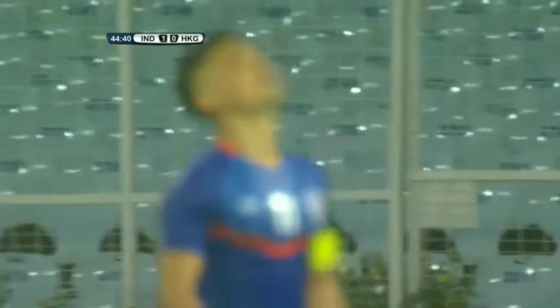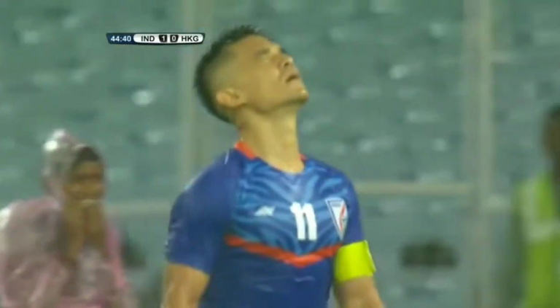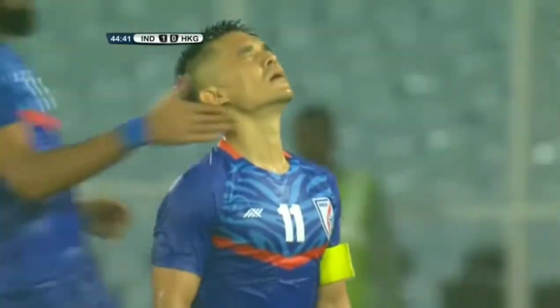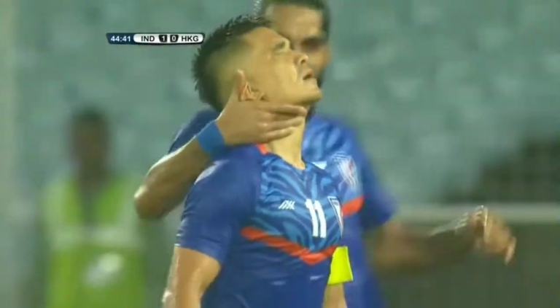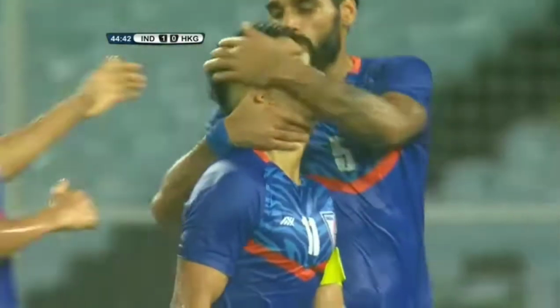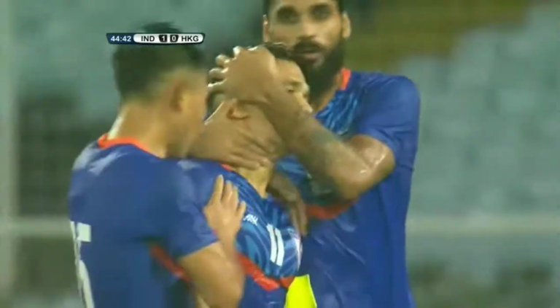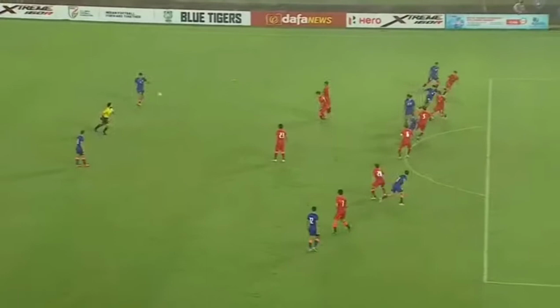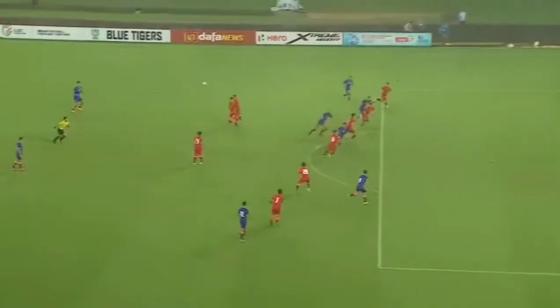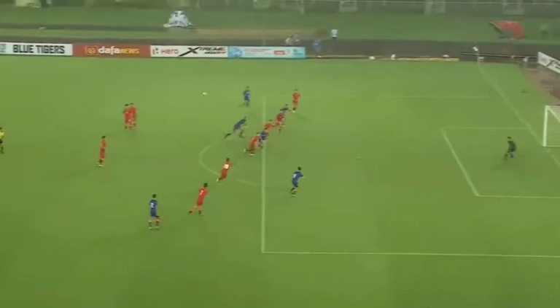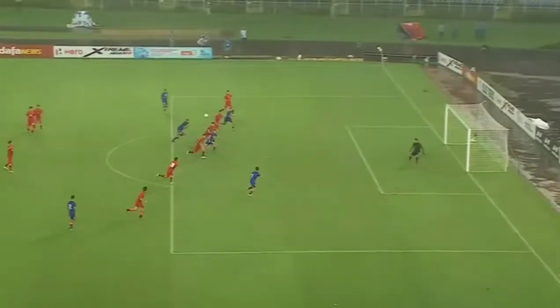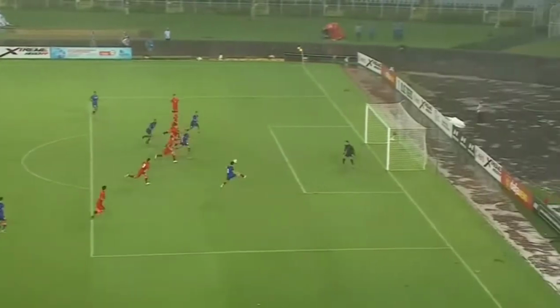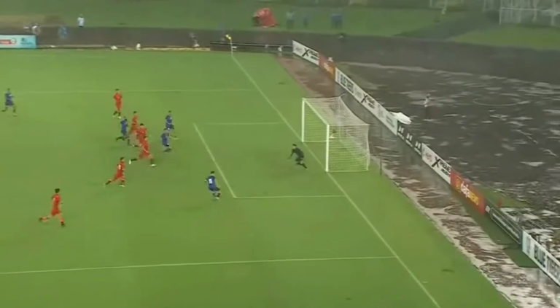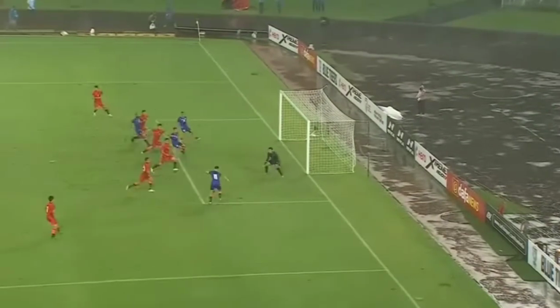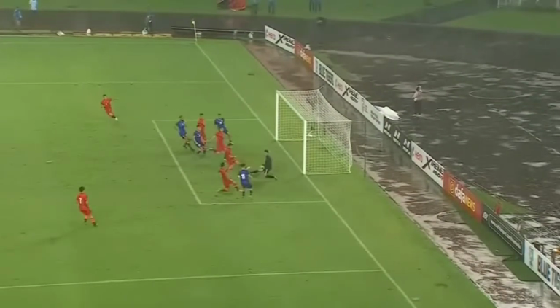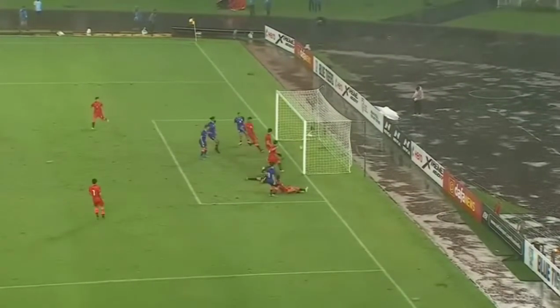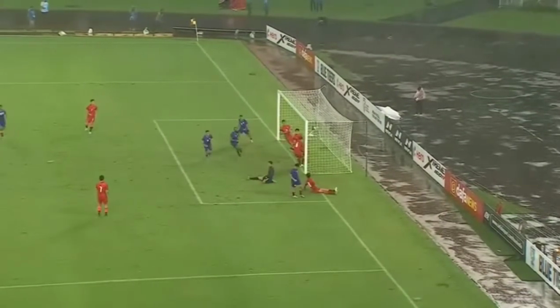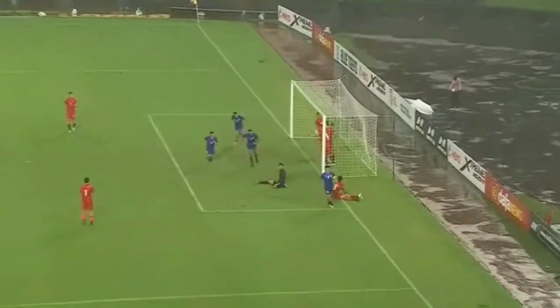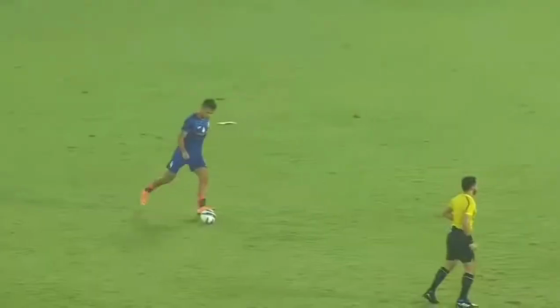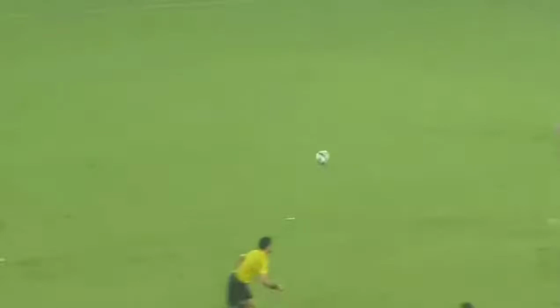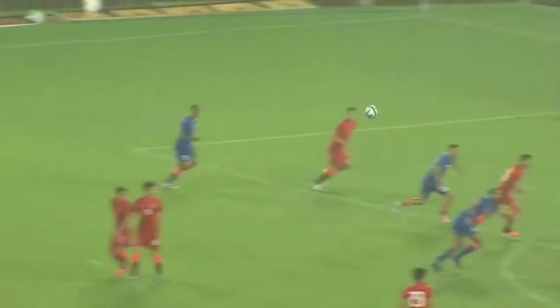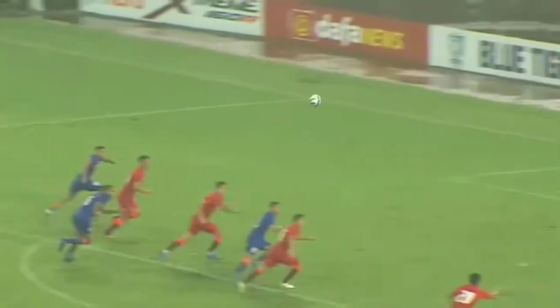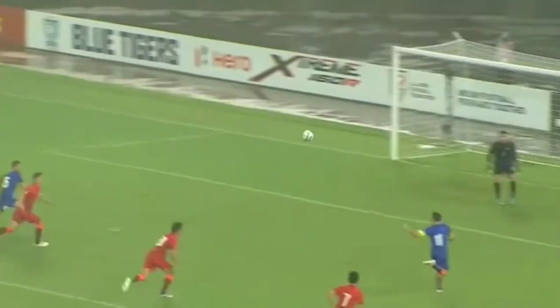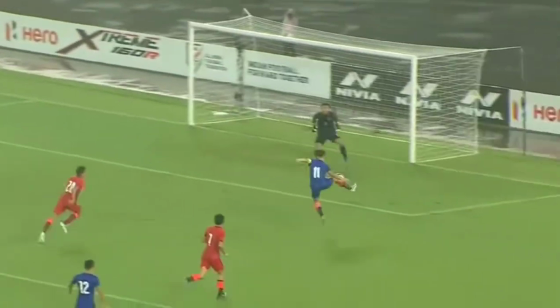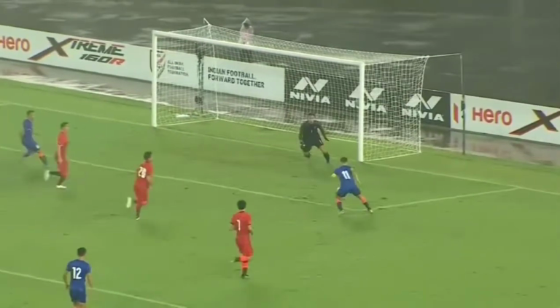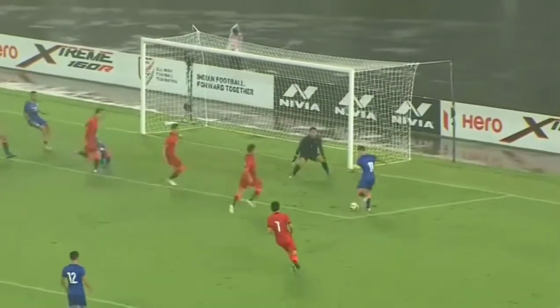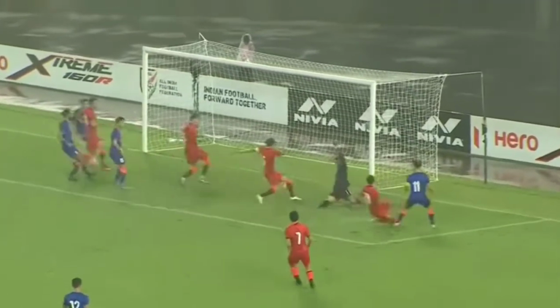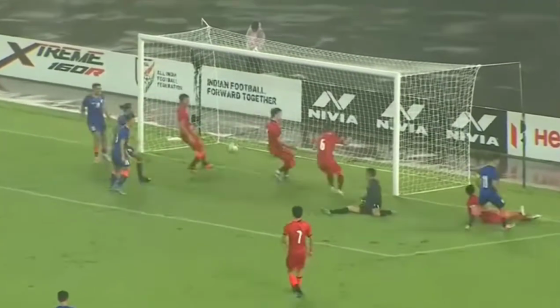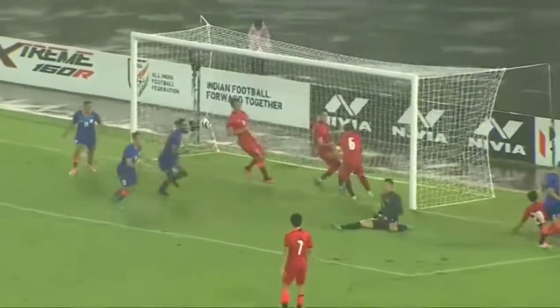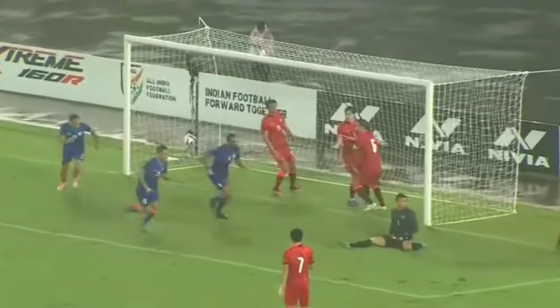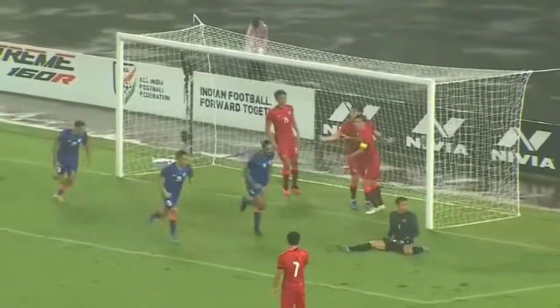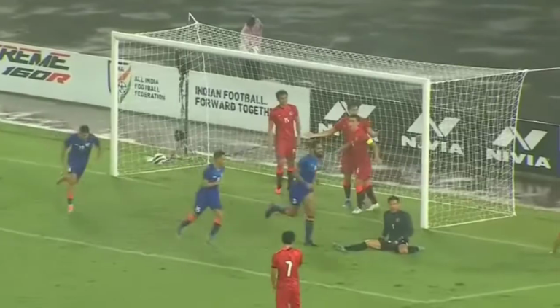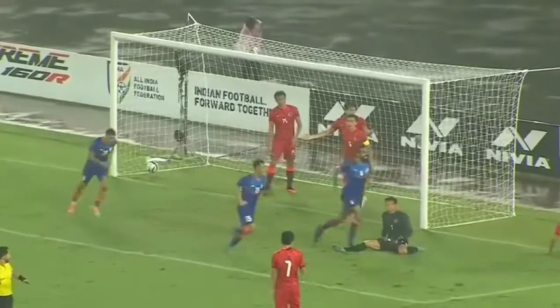He's done it at the Salt Lake again on the biggest stage — and it's hollow green! Oh, it's beautiful, it's glorious, it's serene. He's India's one-man goal scoring machine. Two nil, India!